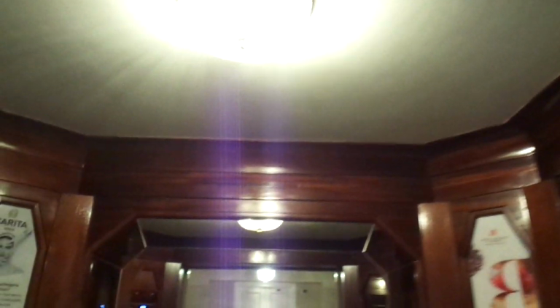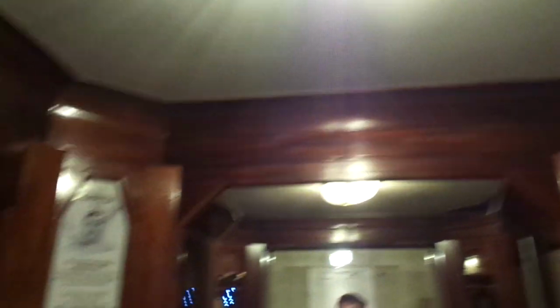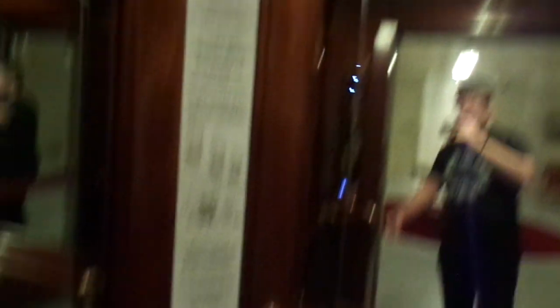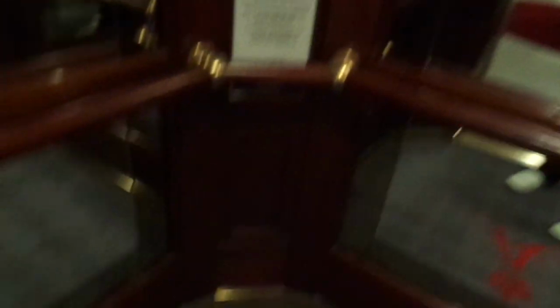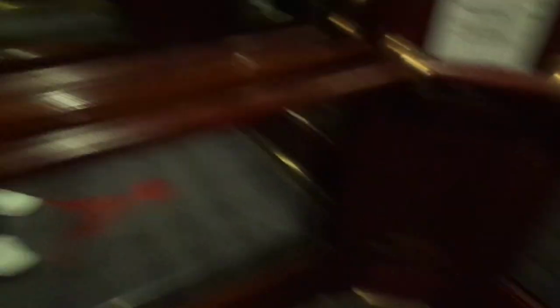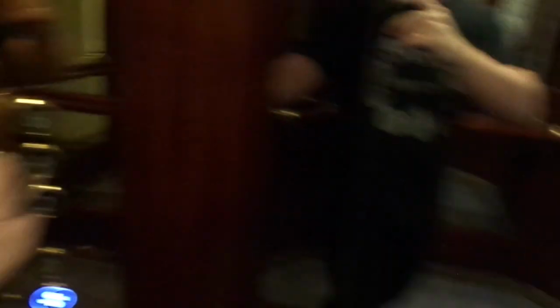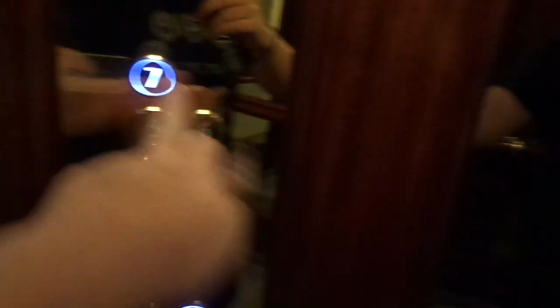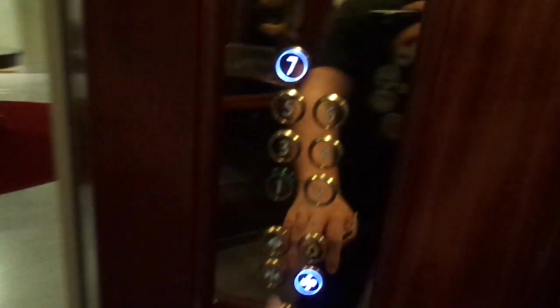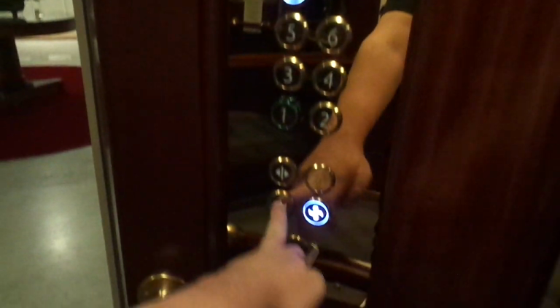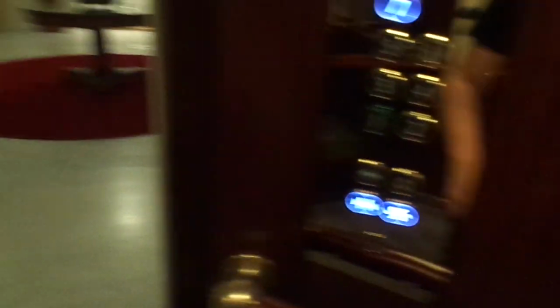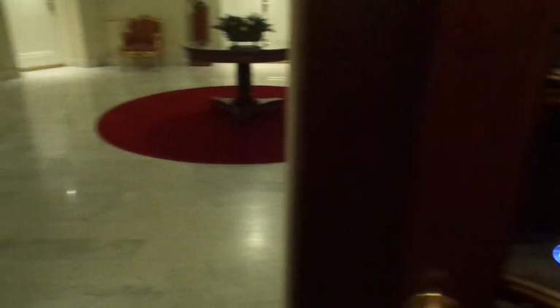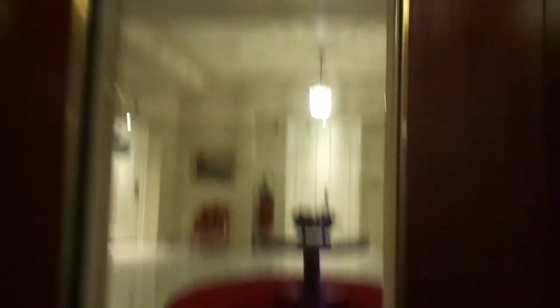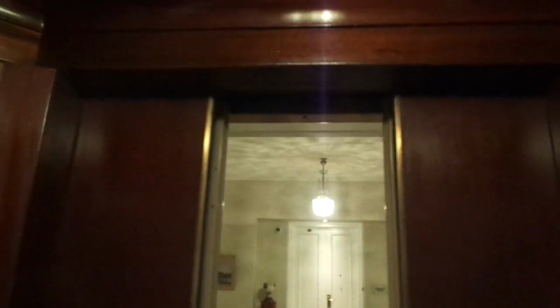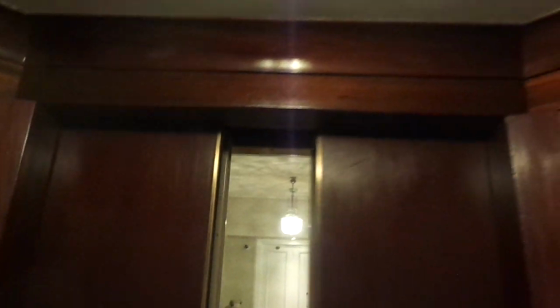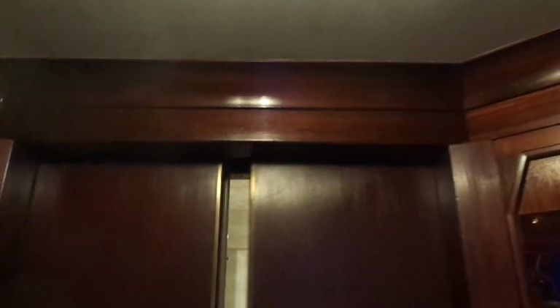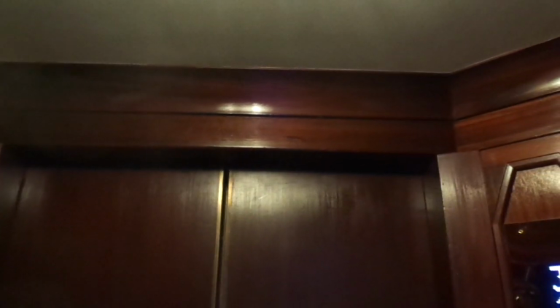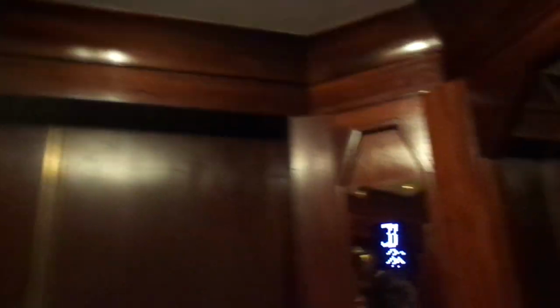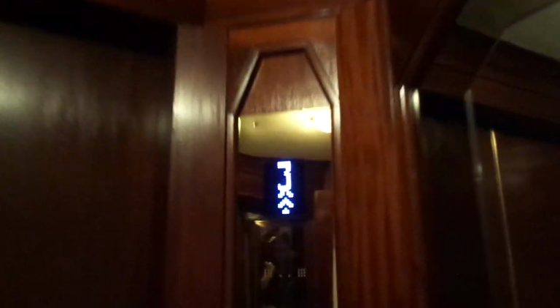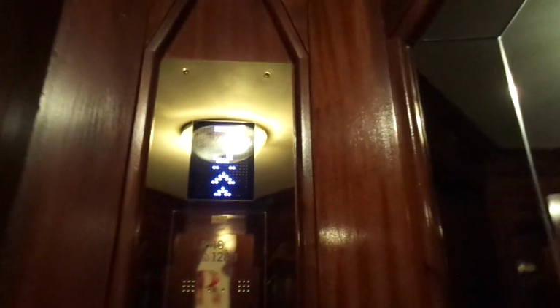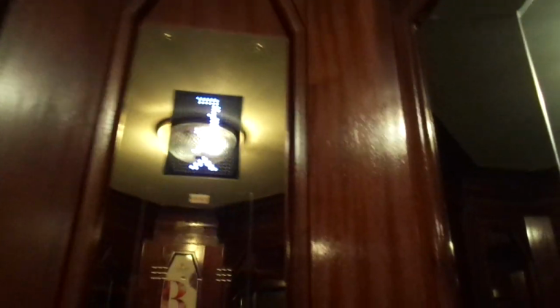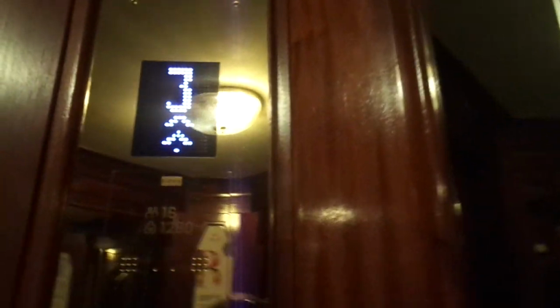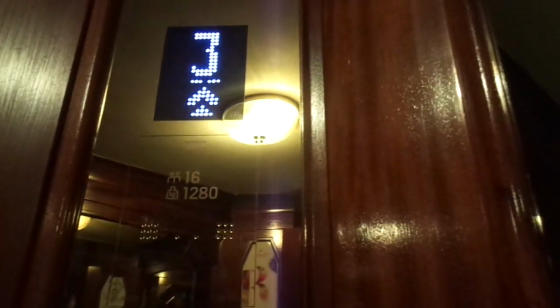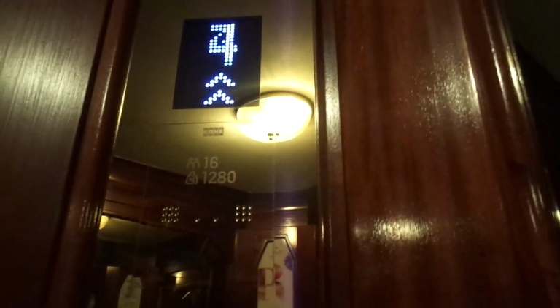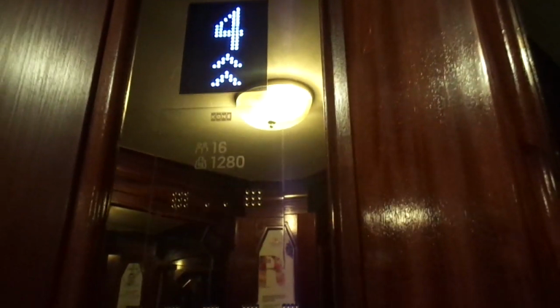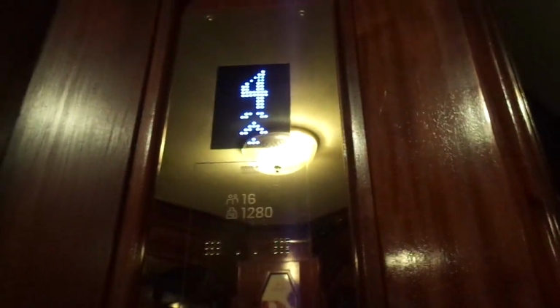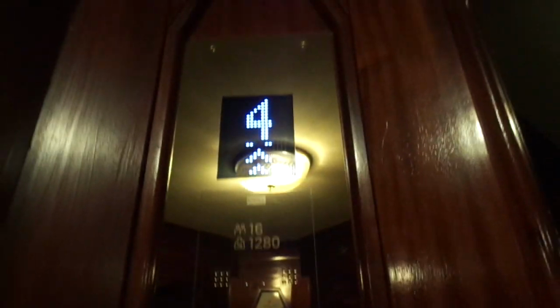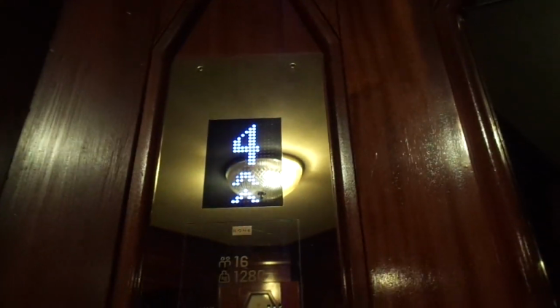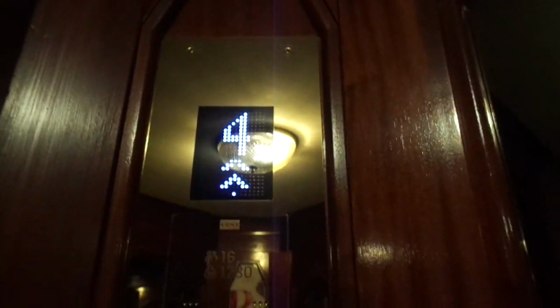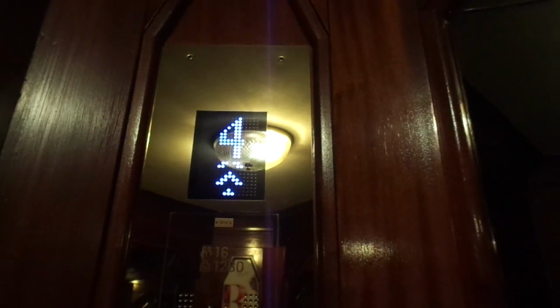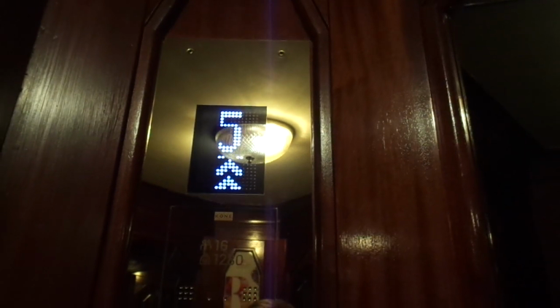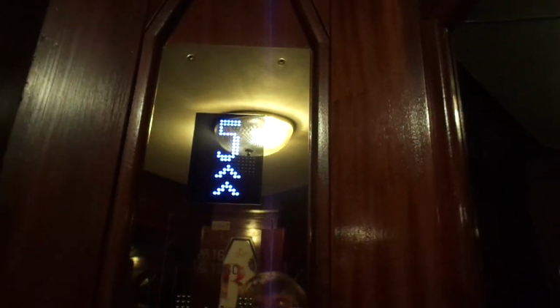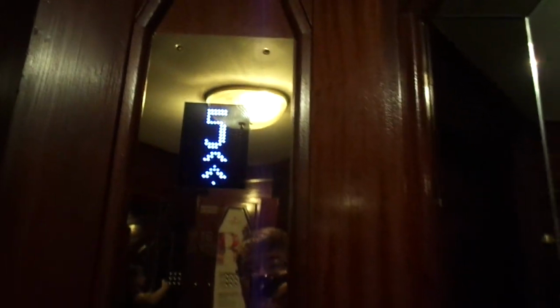It's the same beautiful interior, but they shouldn't have modernized this at all. Built in 1988, modernized in 2018 — model H5052060, 1280 grams version.